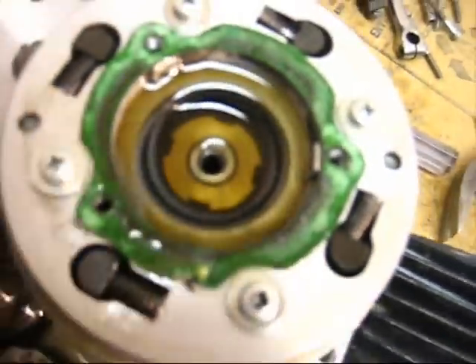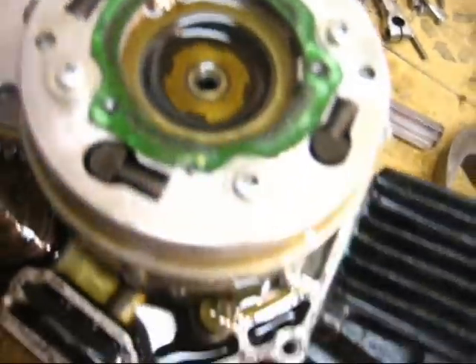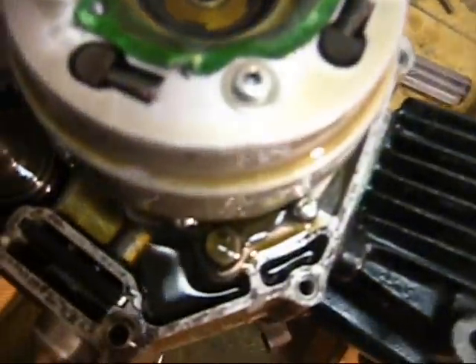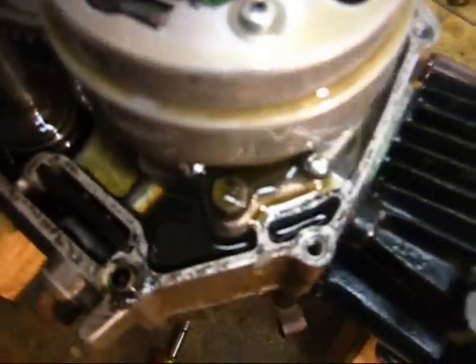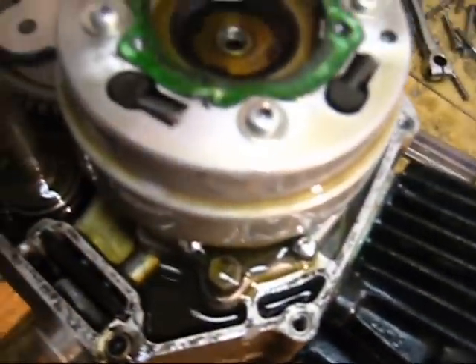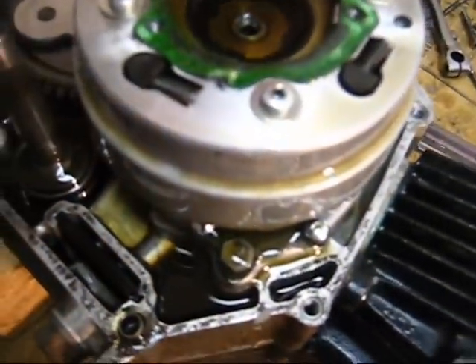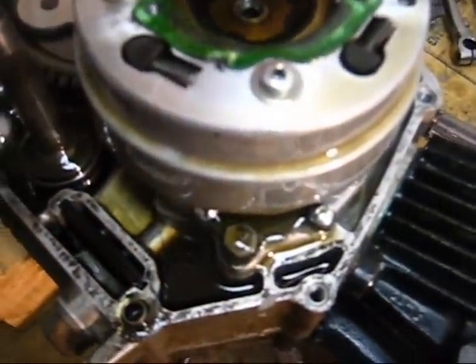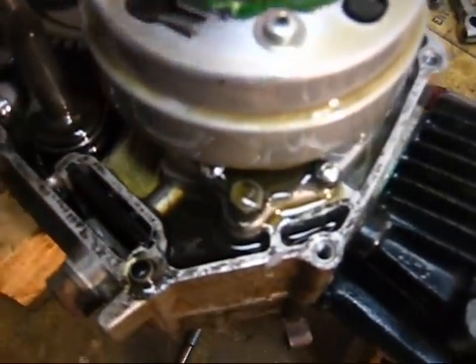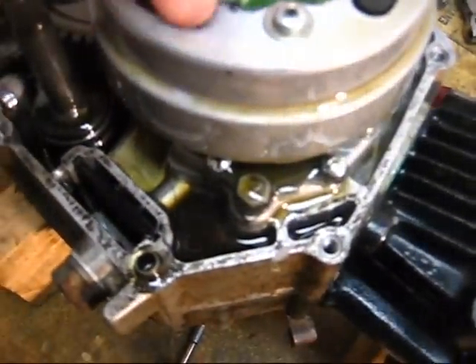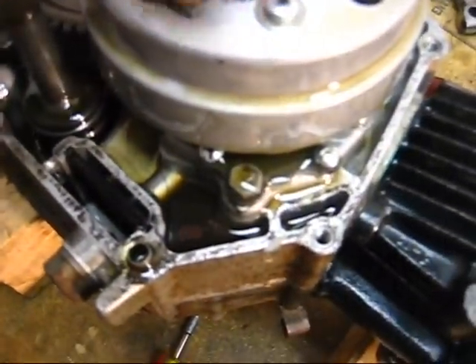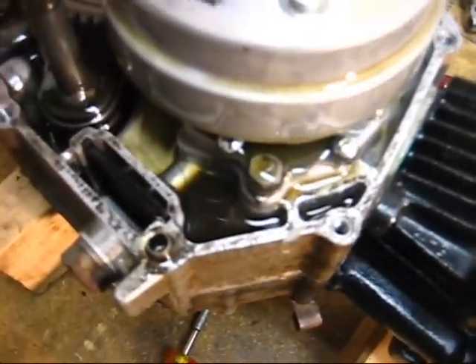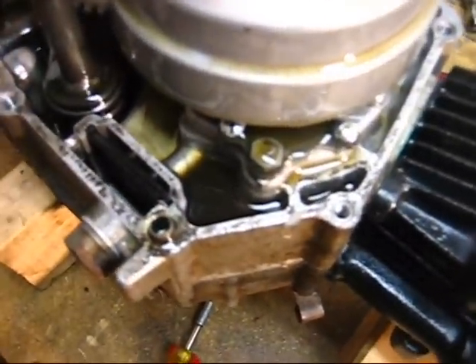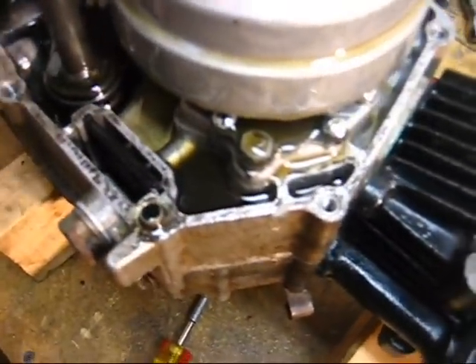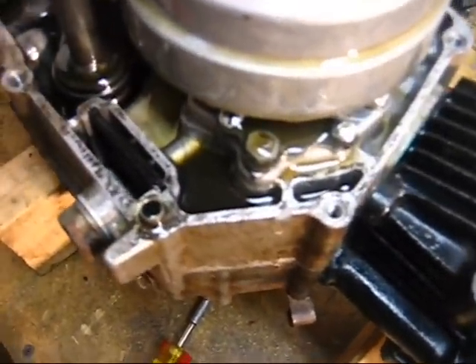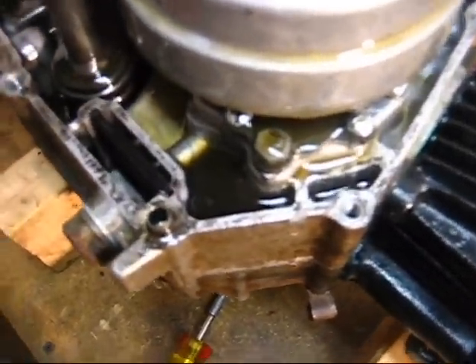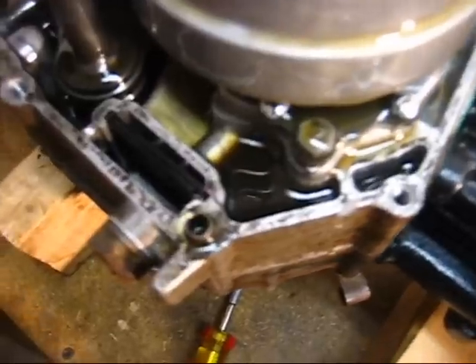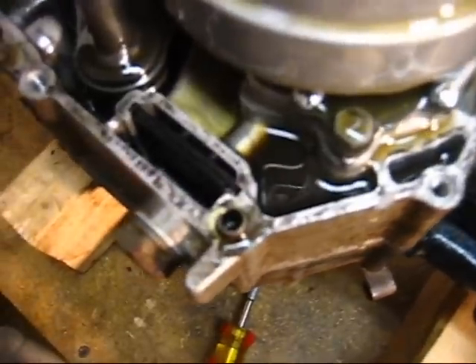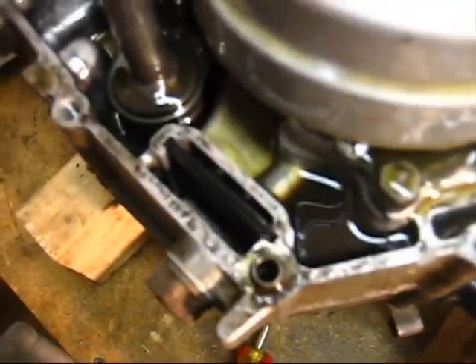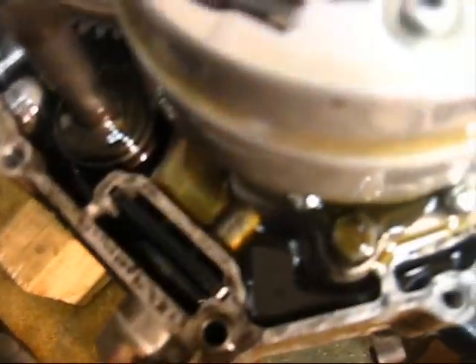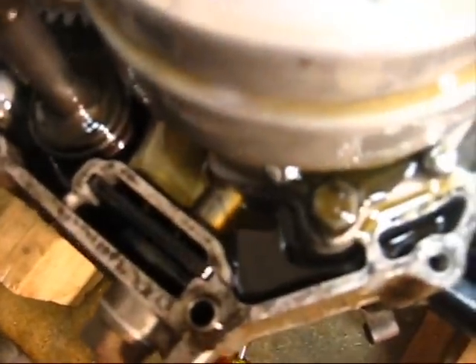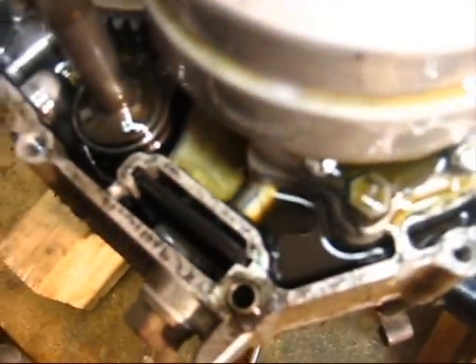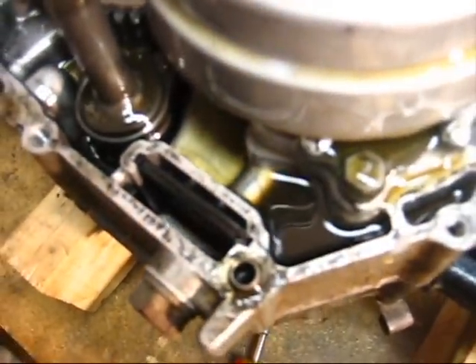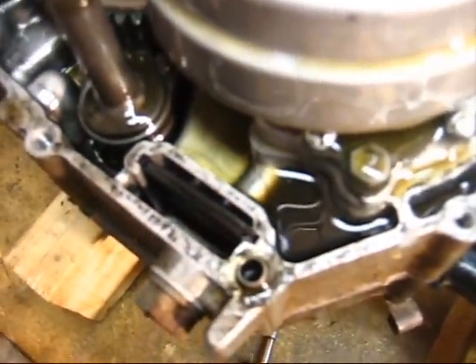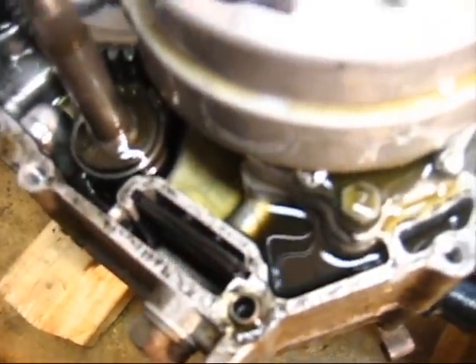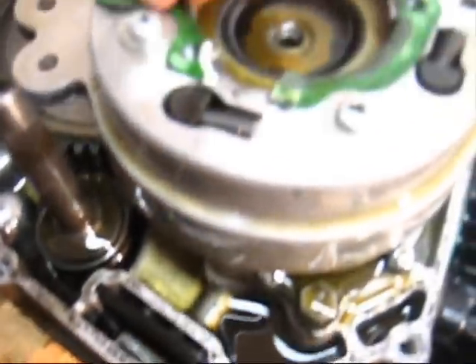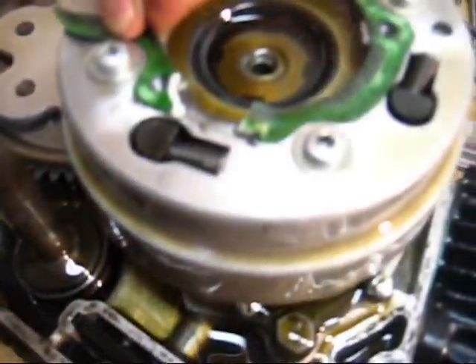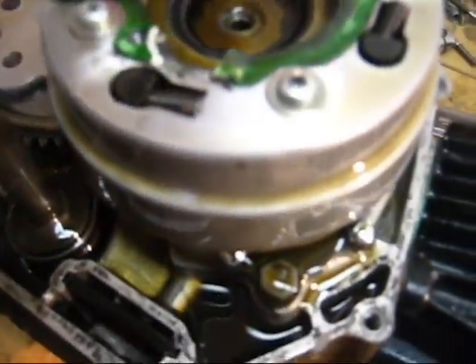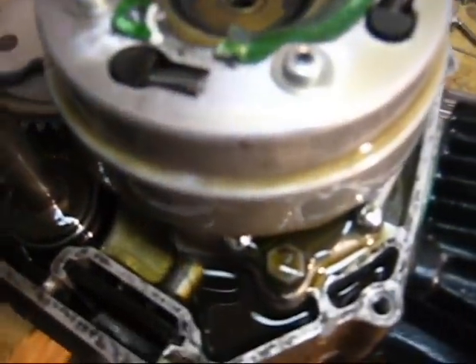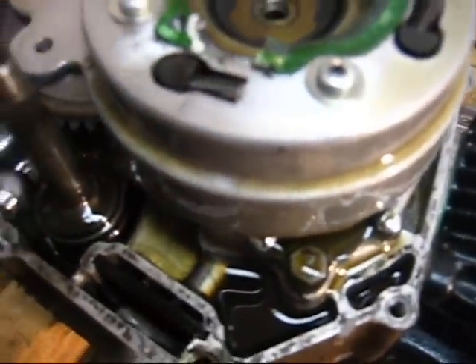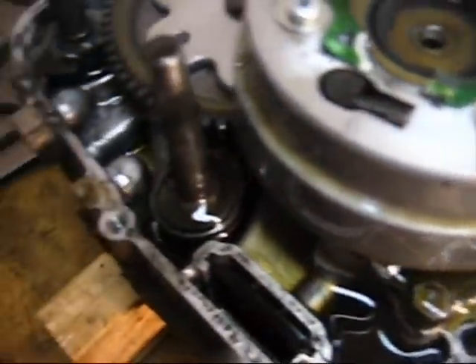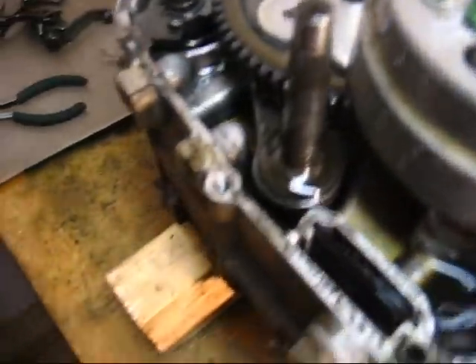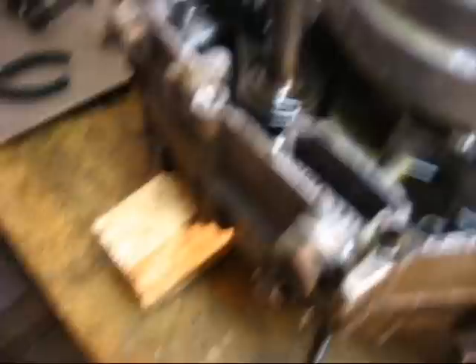That's the inner clutch. Pull off this gasket here. See how this centrifugal oil filter is doing. This thing is stuck on here real good — no wonder it didn't want to come off. I'll deal with that later.